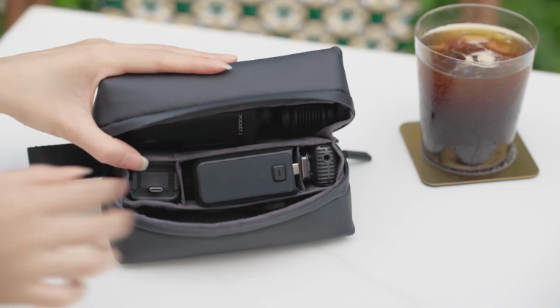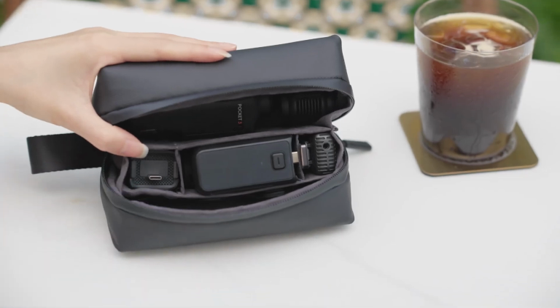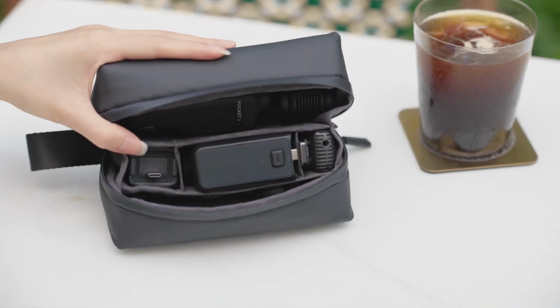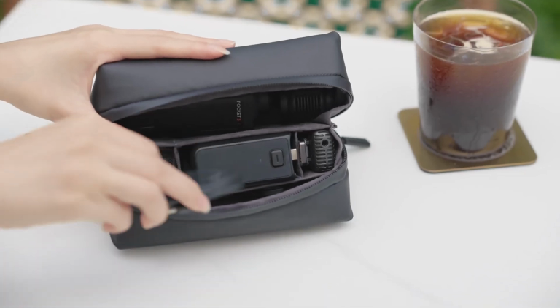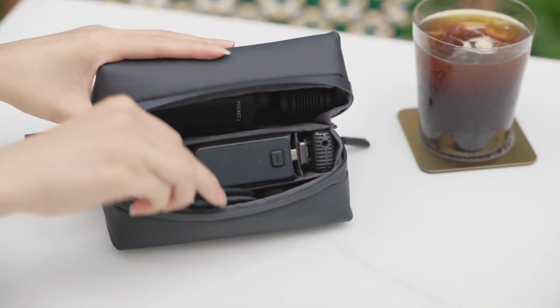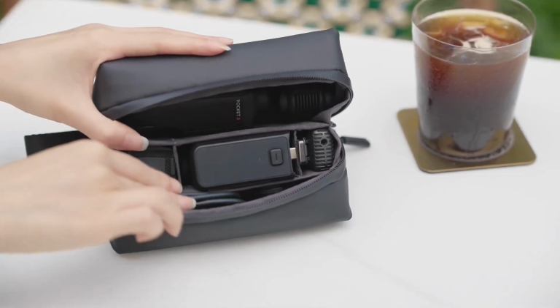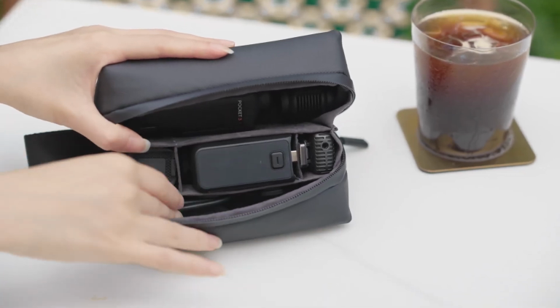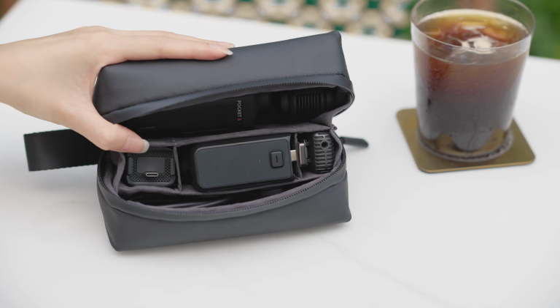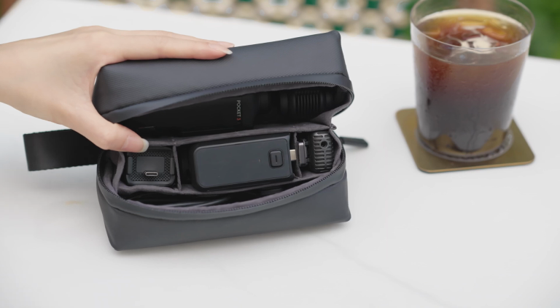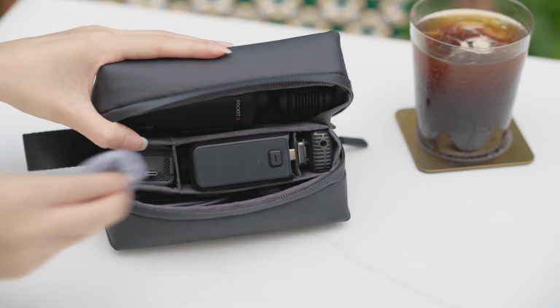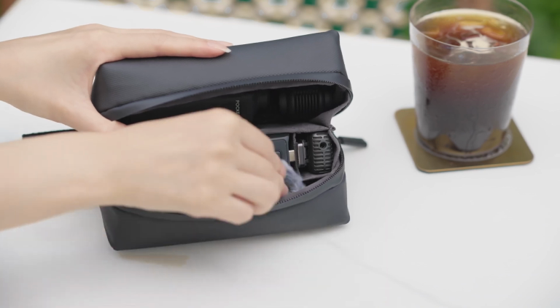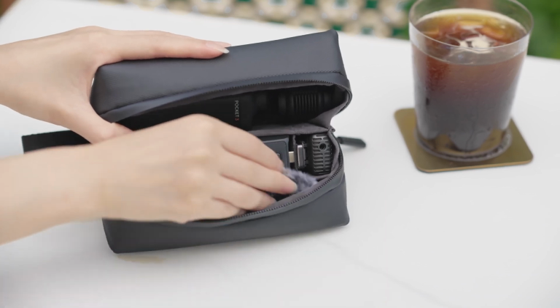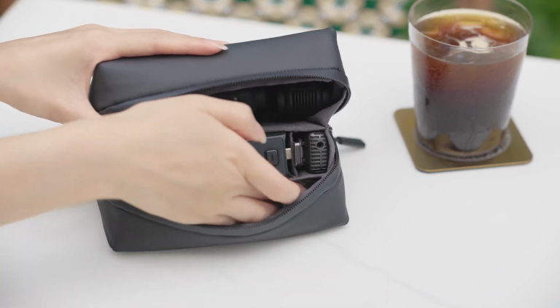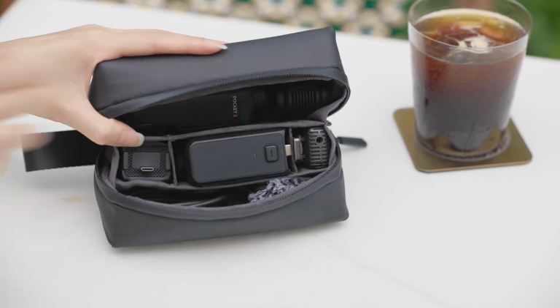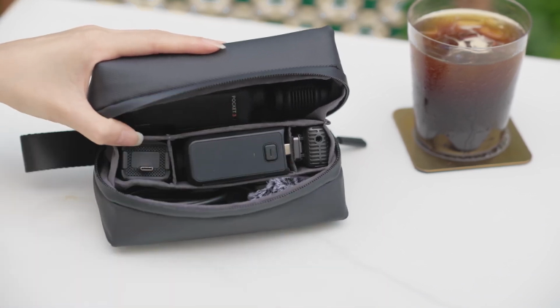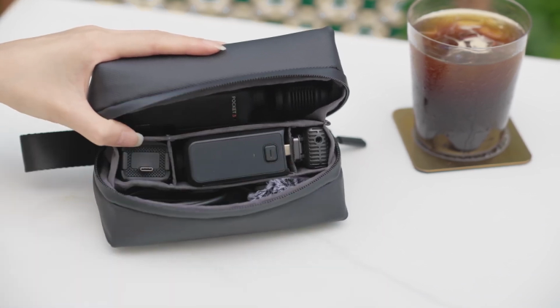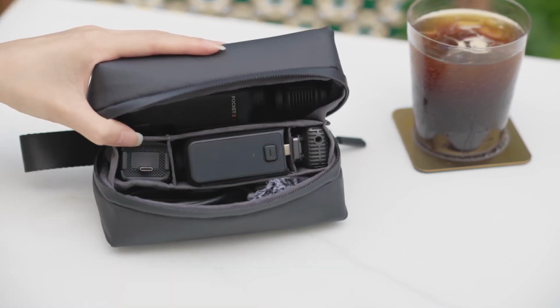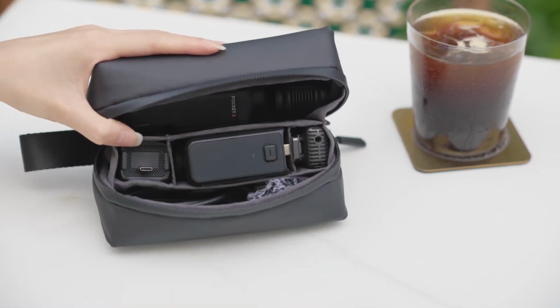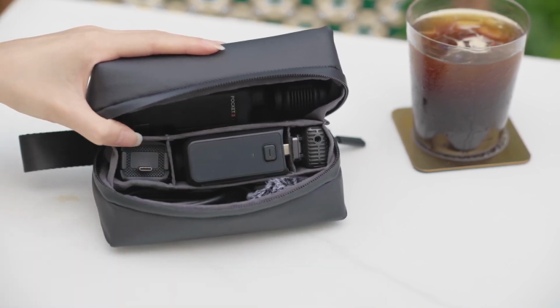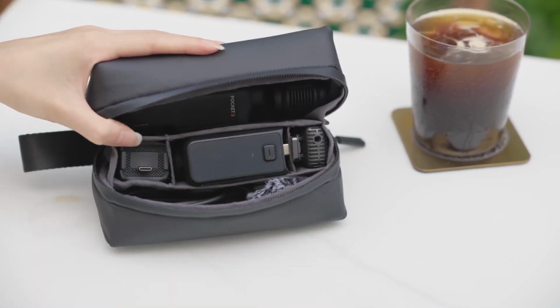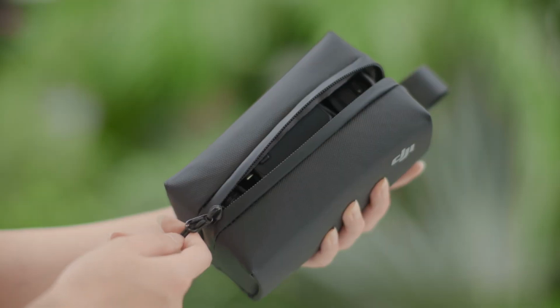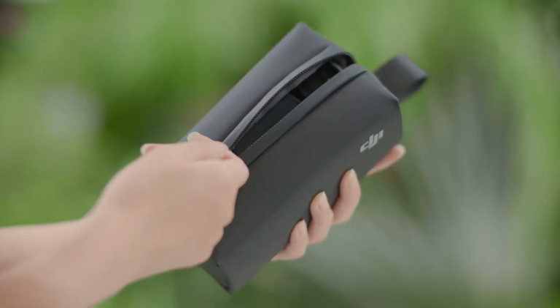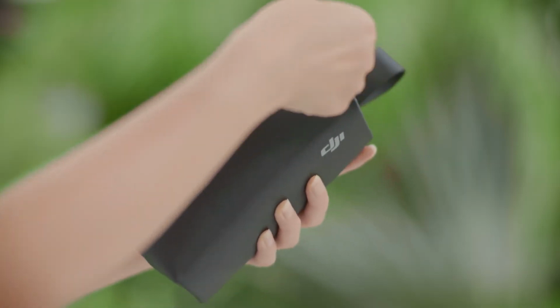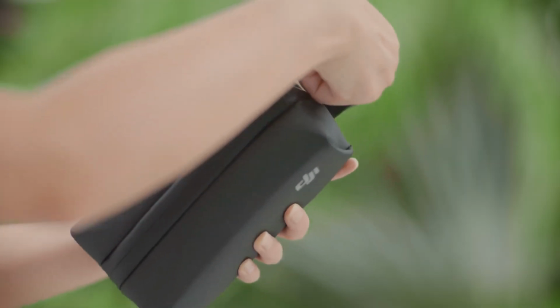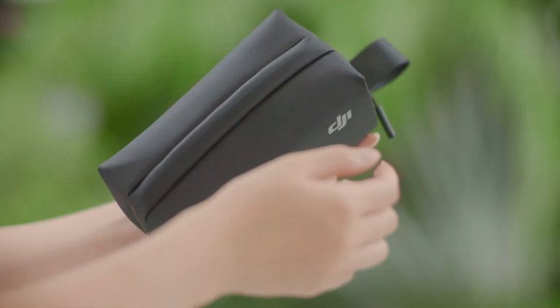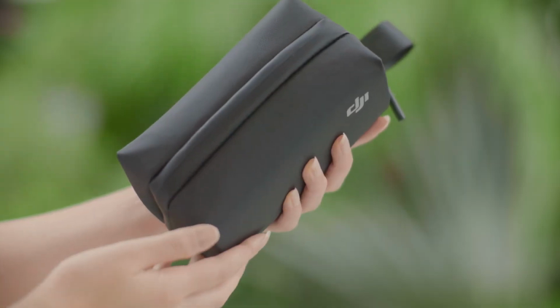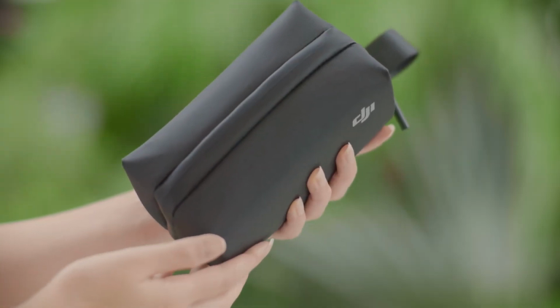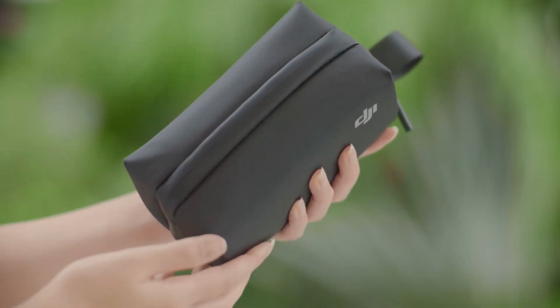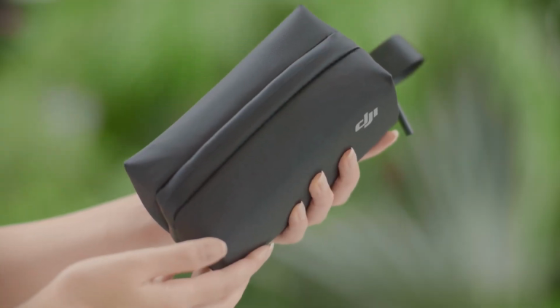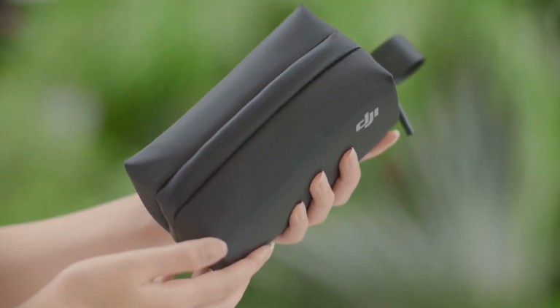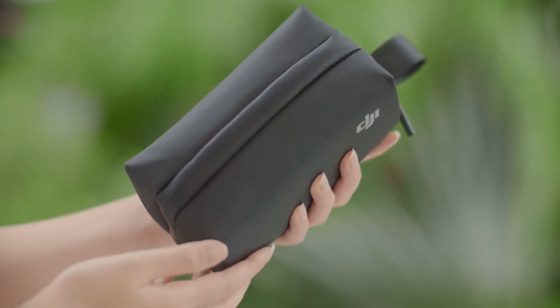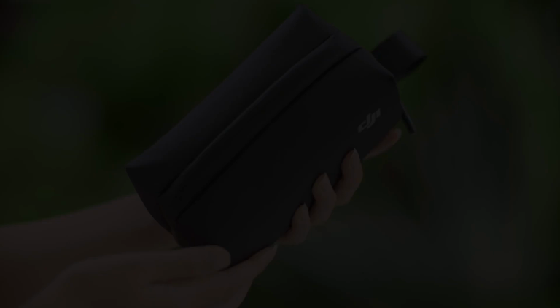Other accessories, such as the charge cable and DJI Mic 2 windscreen, can be stored in the compartment on the other side. Zip up the zipper, and you're ready to take the versatile, small carrying bag with you for shooting on the go.